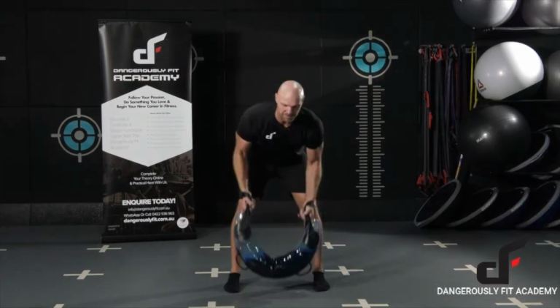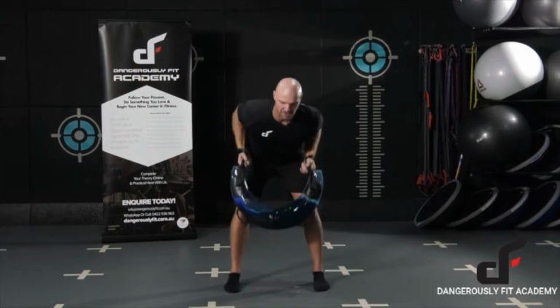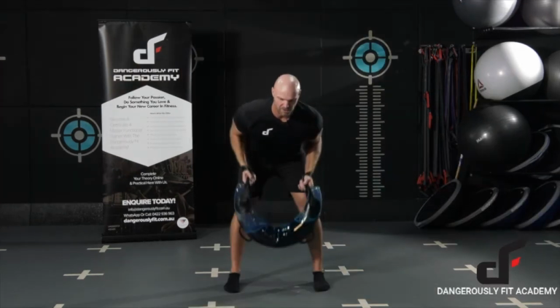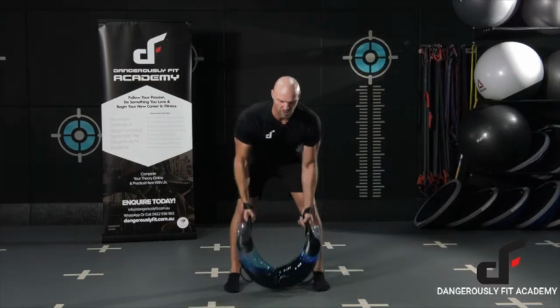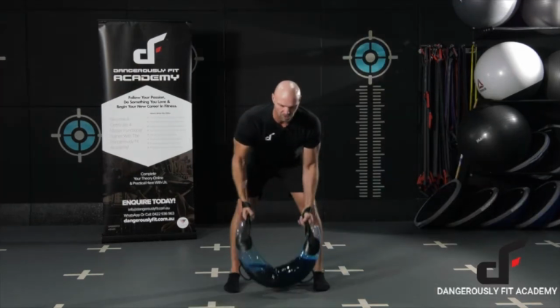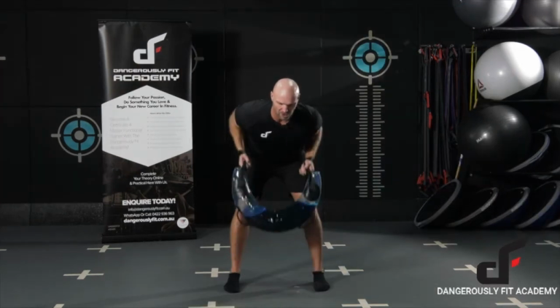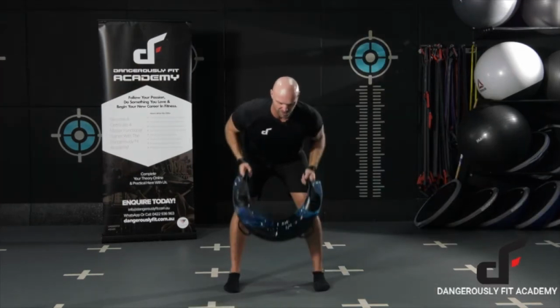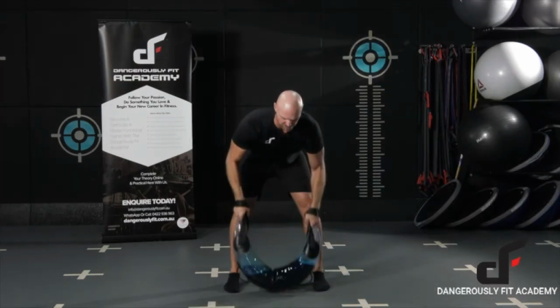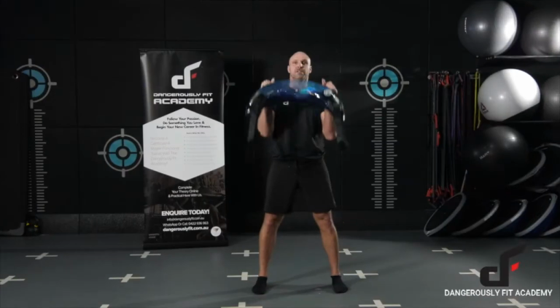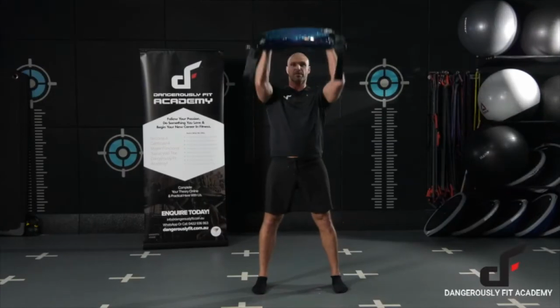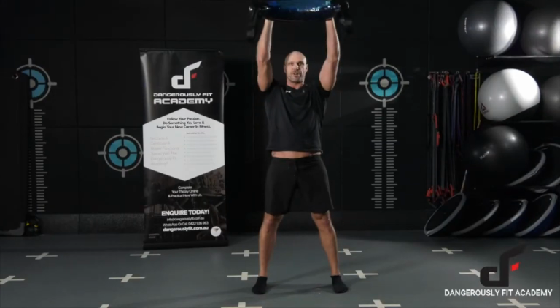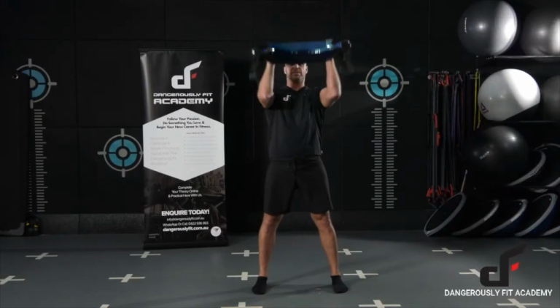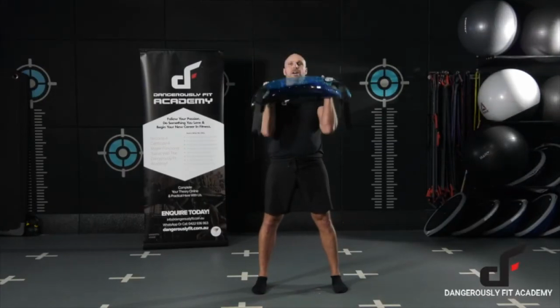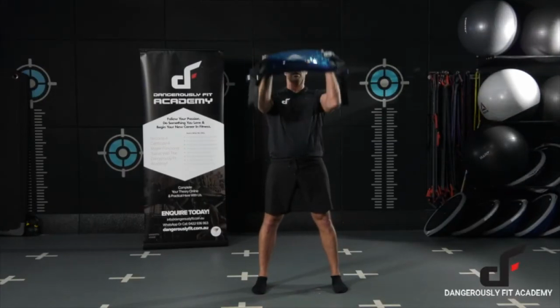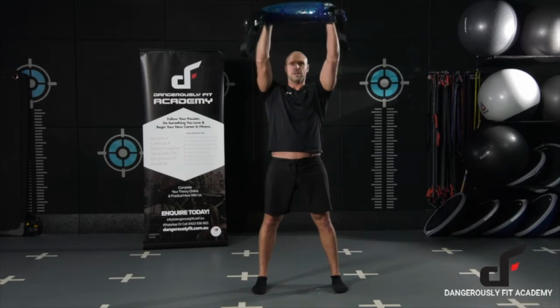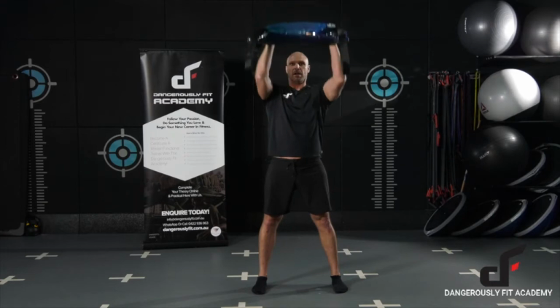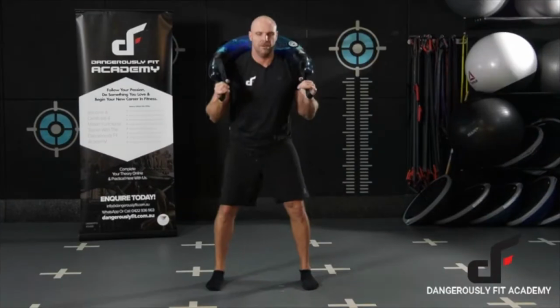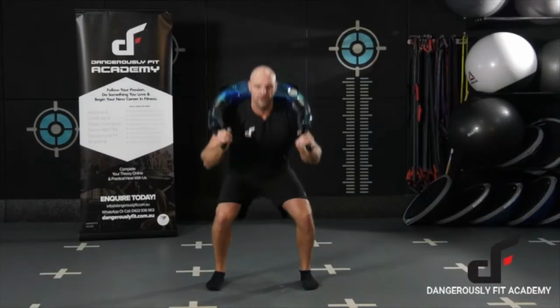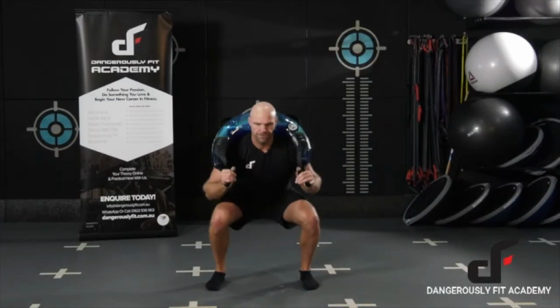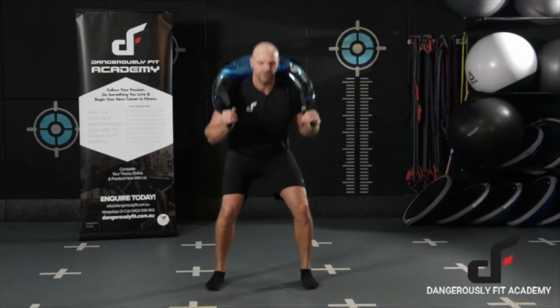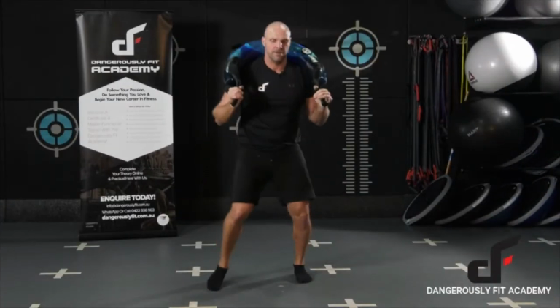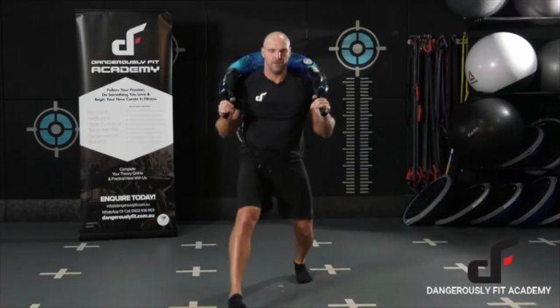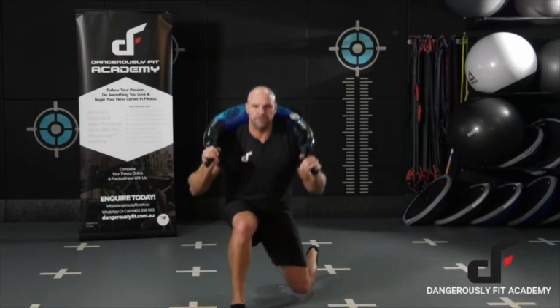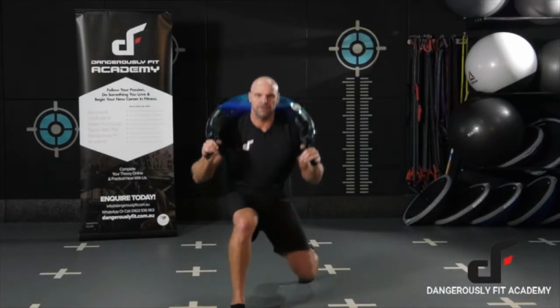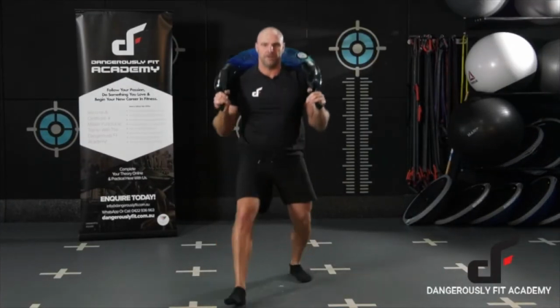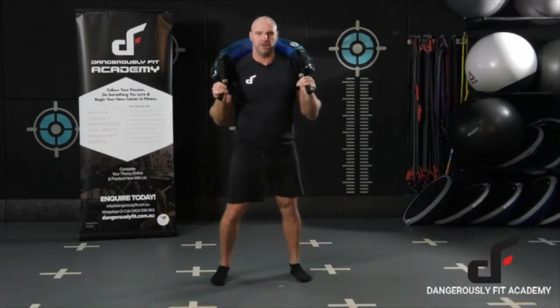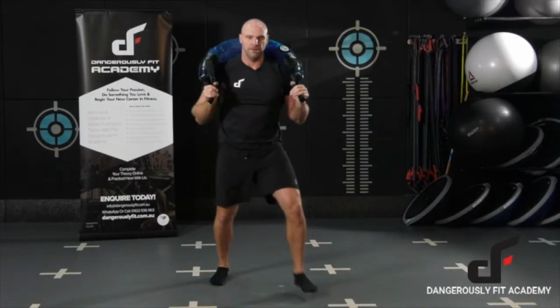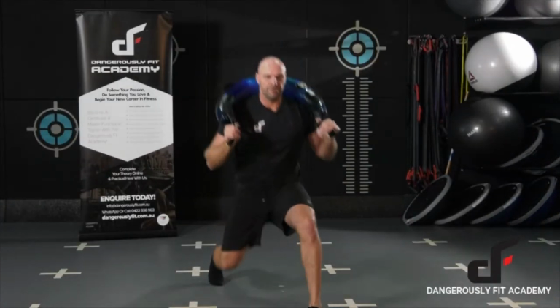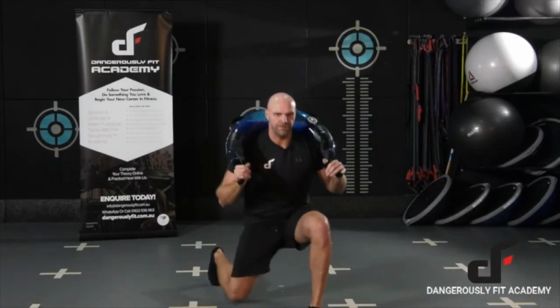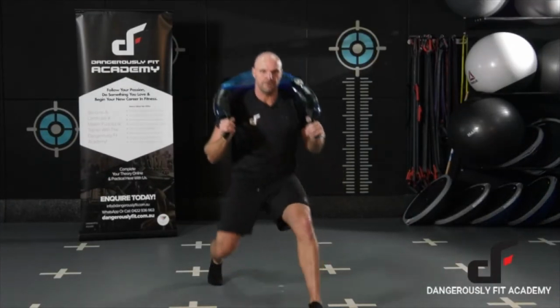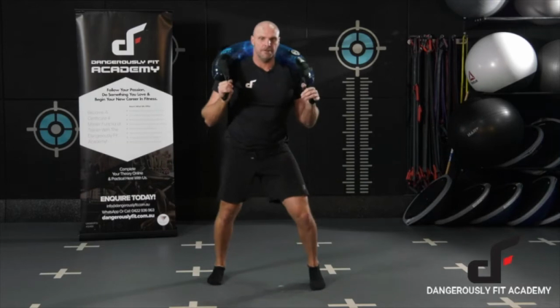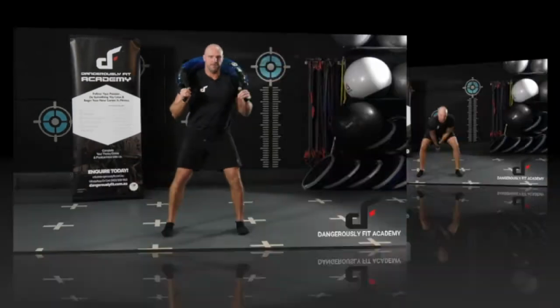Everything you can do with a traditional Bulgarian bag you can do with our new Aquabag as well. You've got all your pushing and pulling type exercises — all your pulling movements, so your high pulls, your rows, your cleans, your snatches.